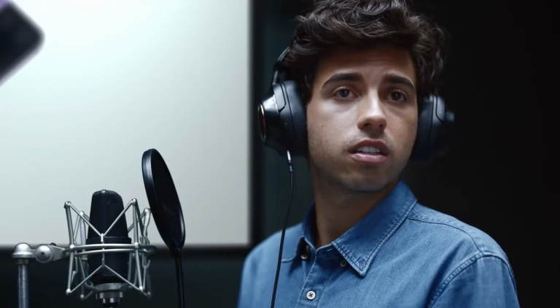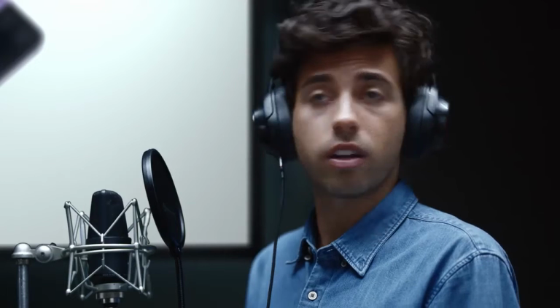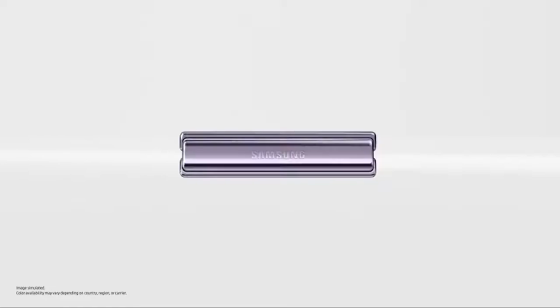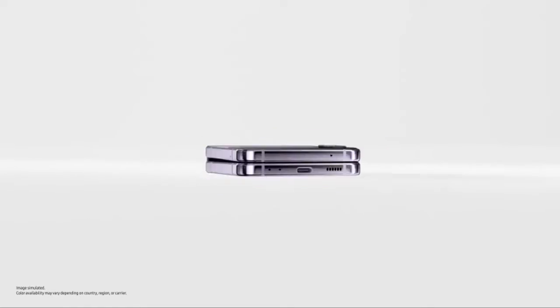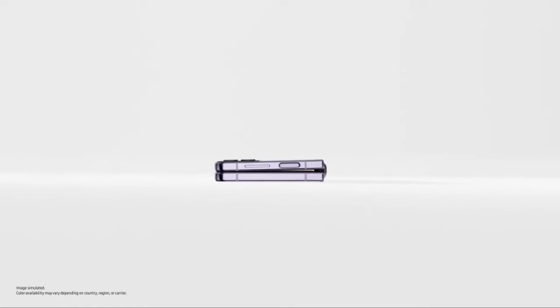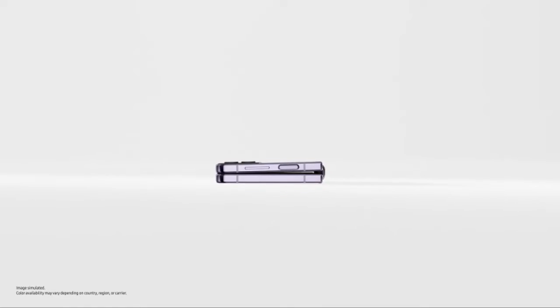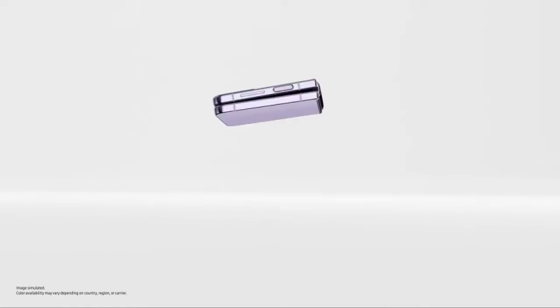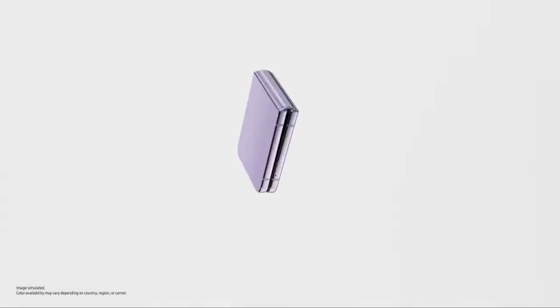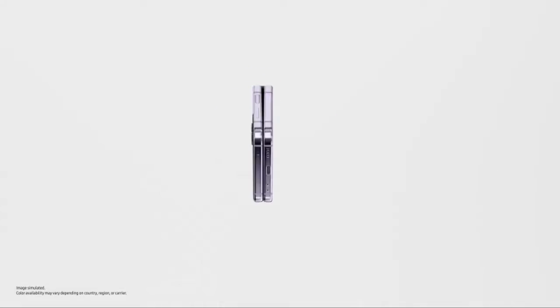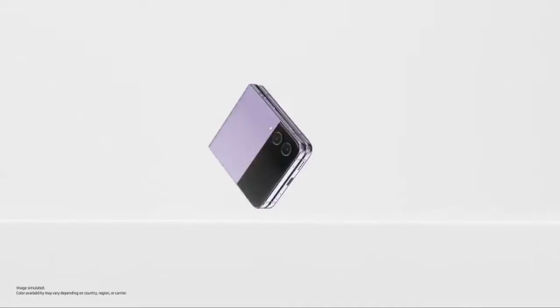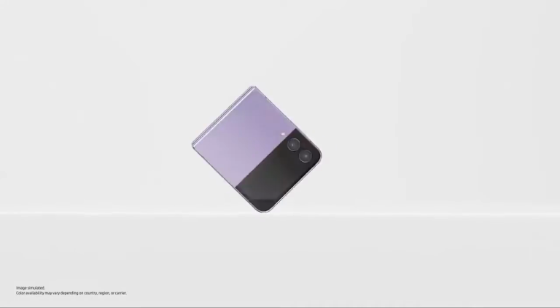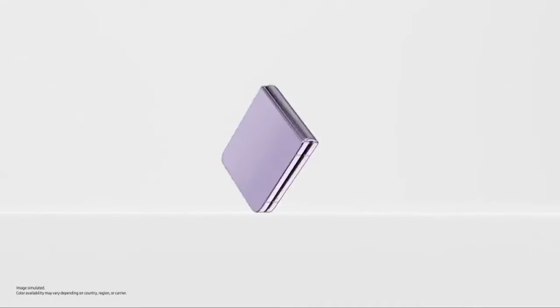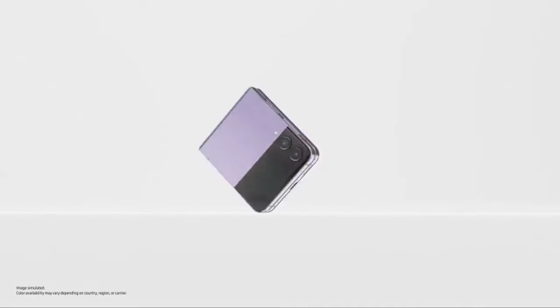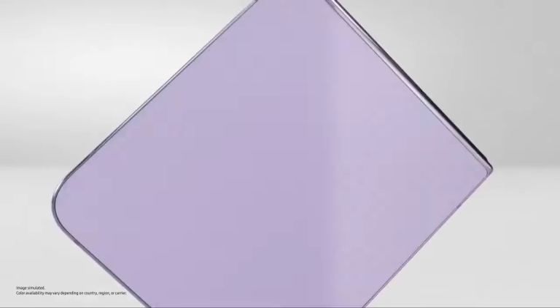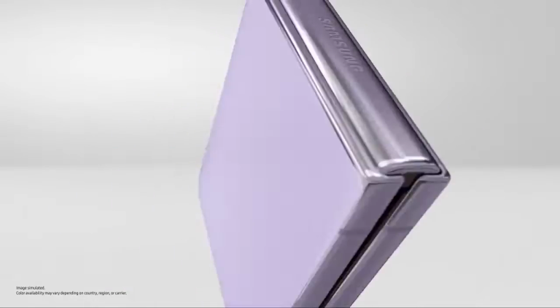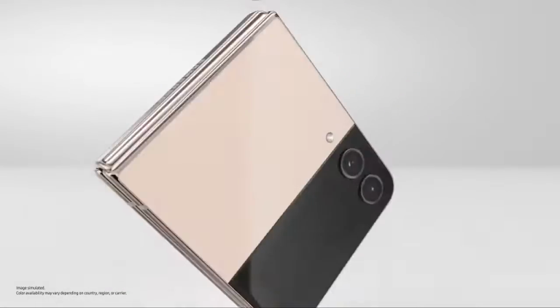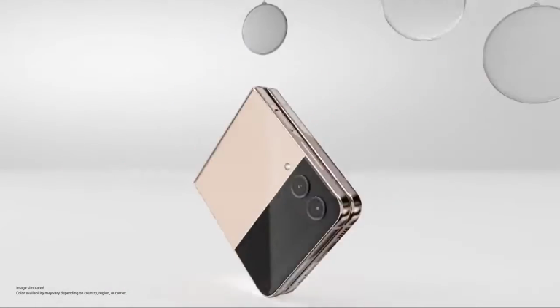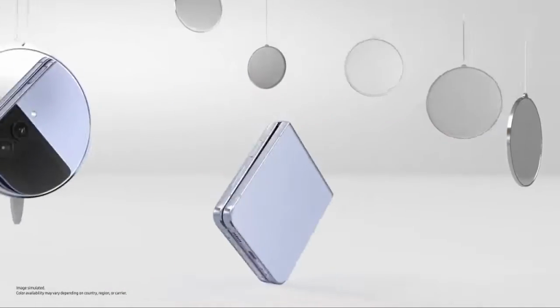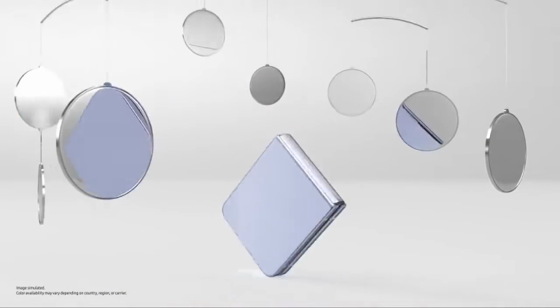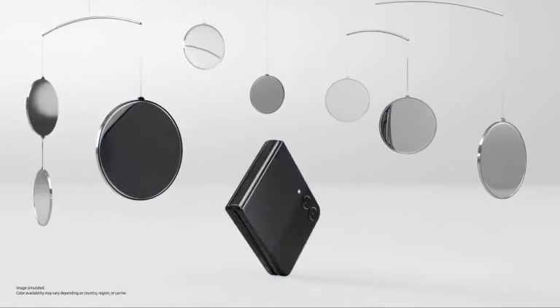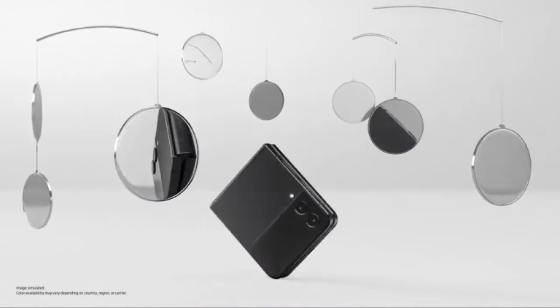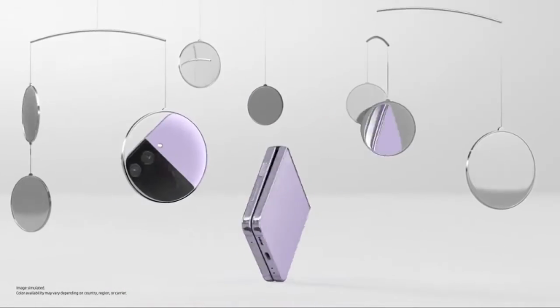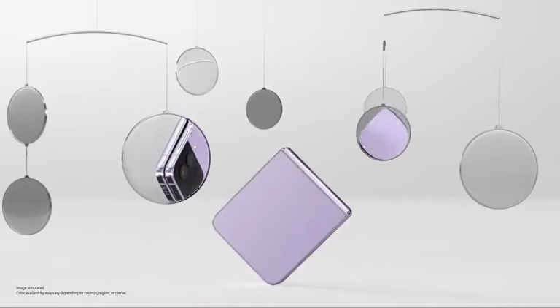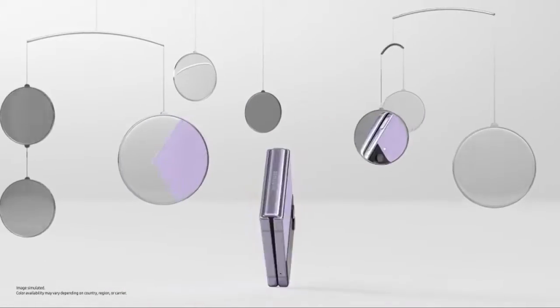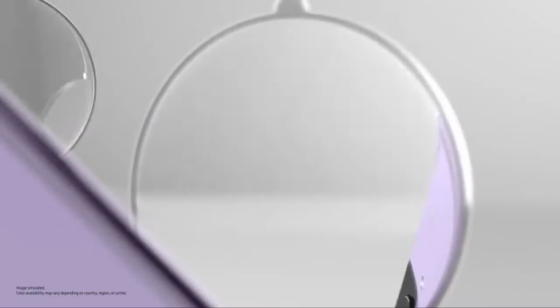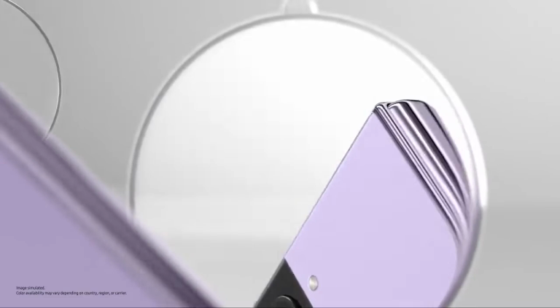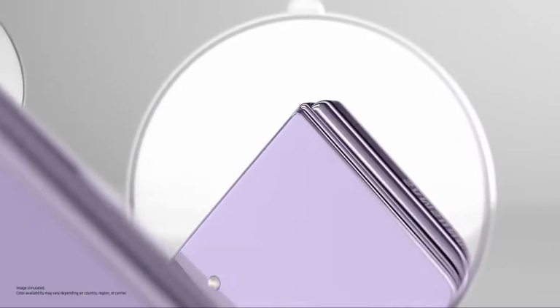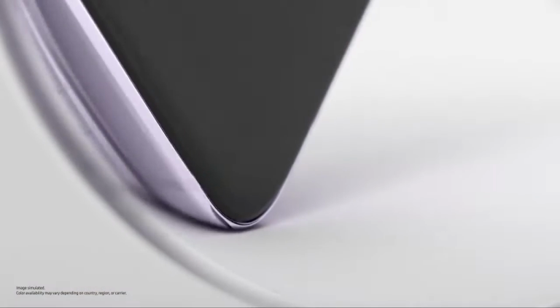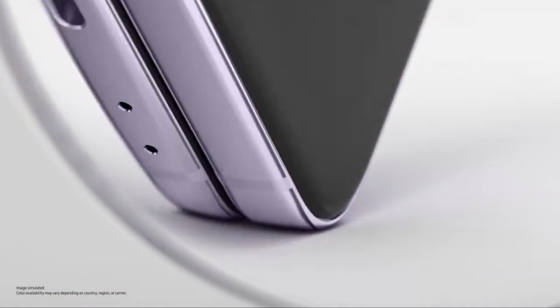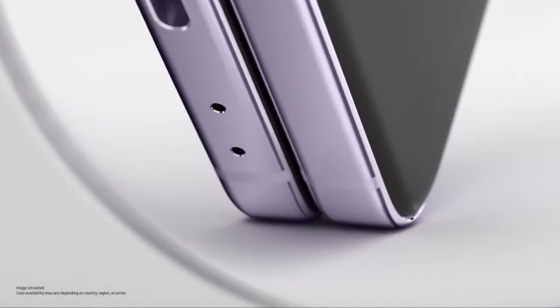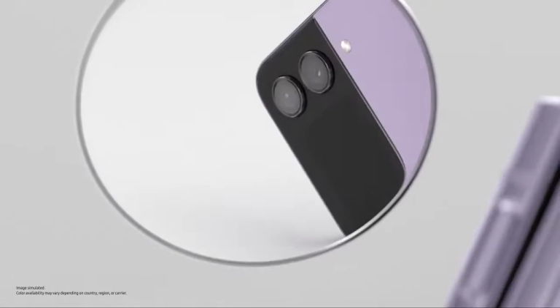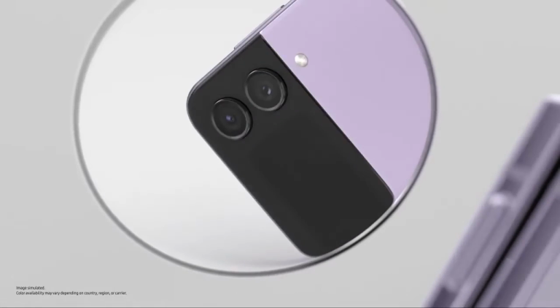Slimmer than ever, Flip's matte haze glass finish comes in four stunning colours. Eye-catching from this angle, that angle, every angle.